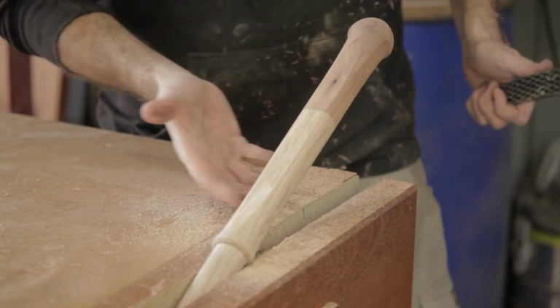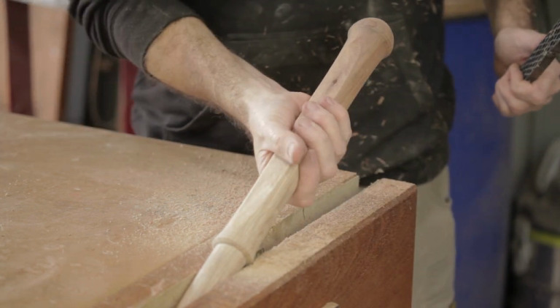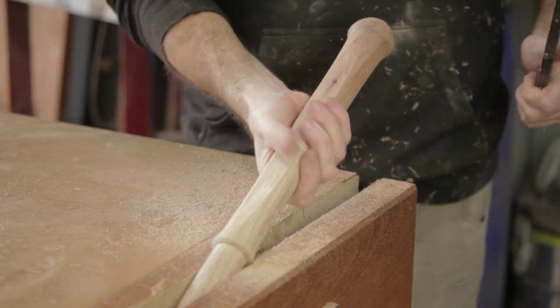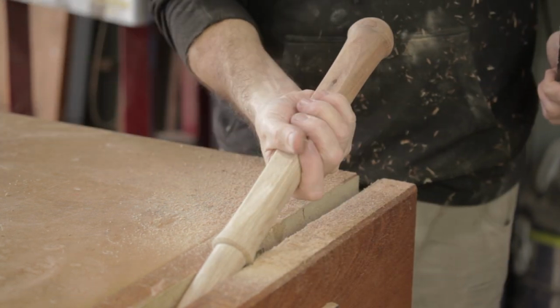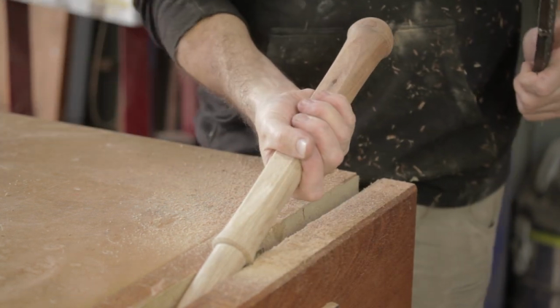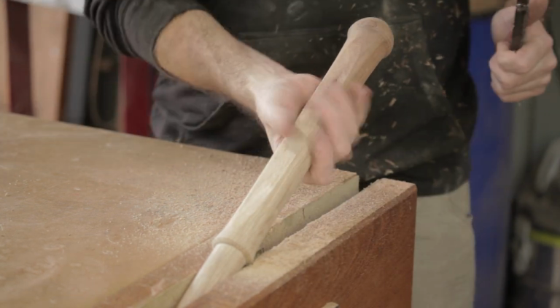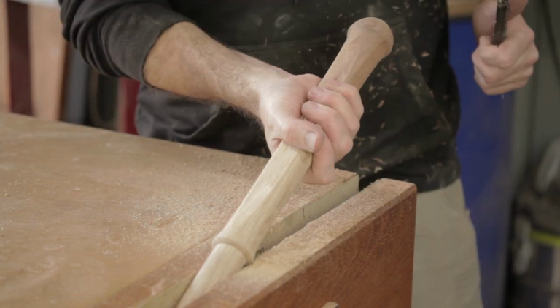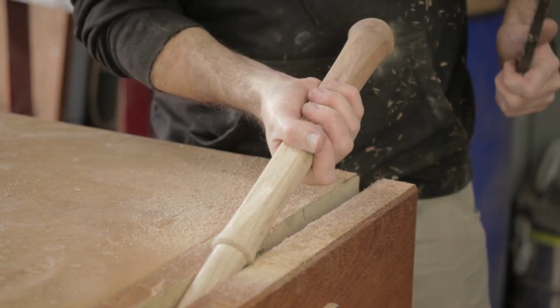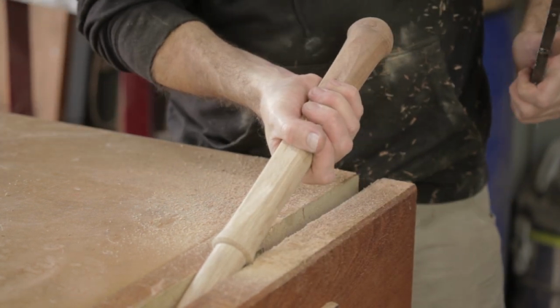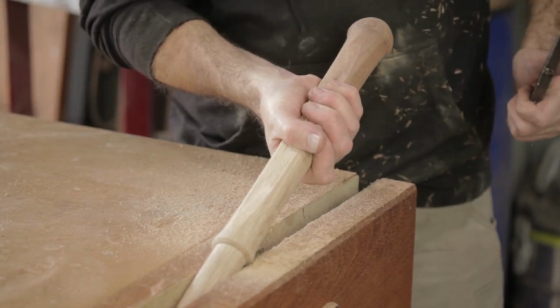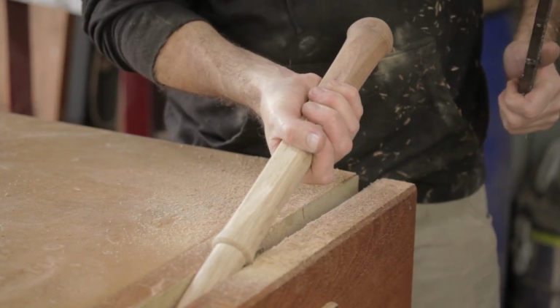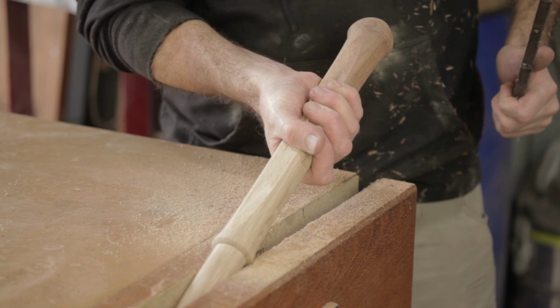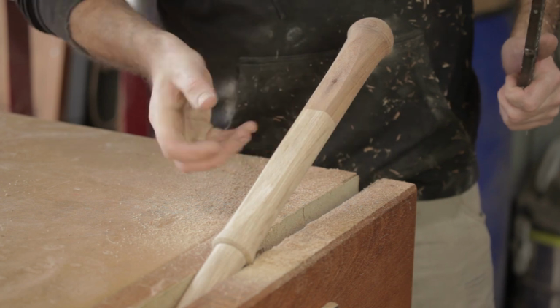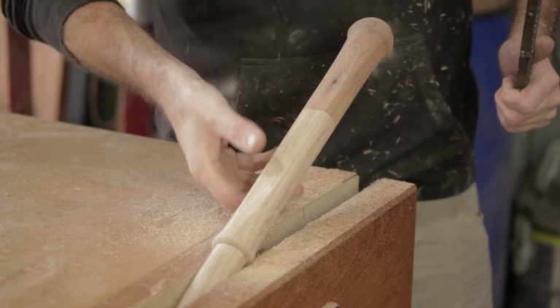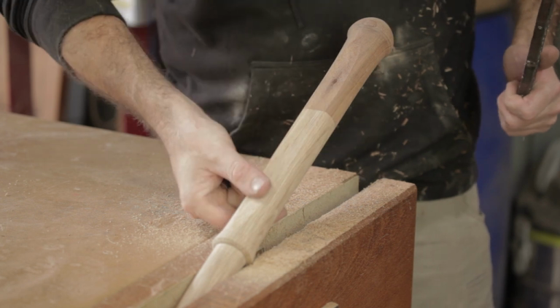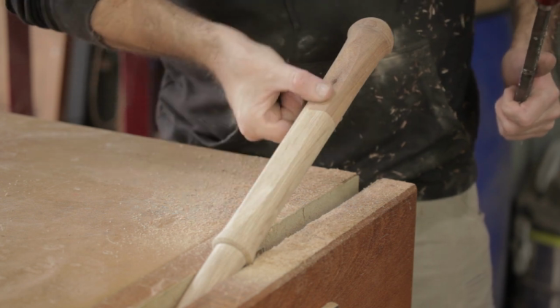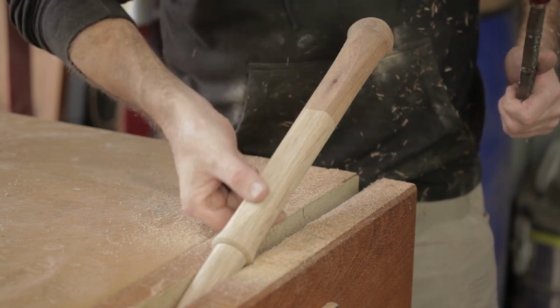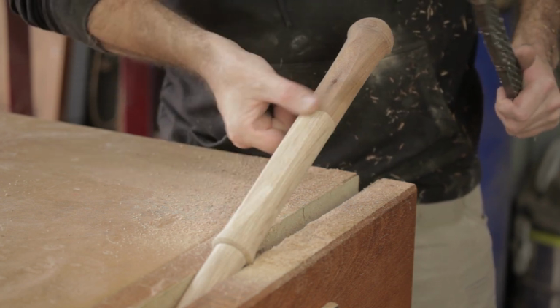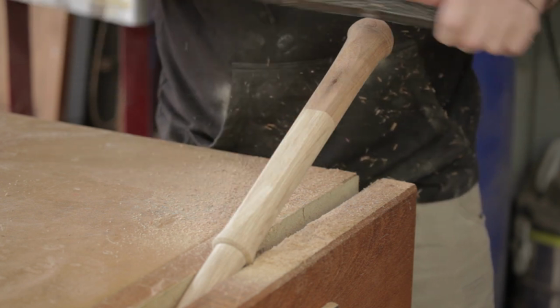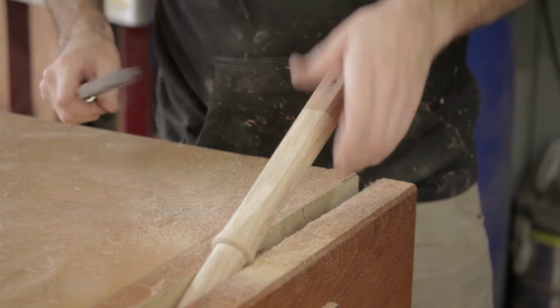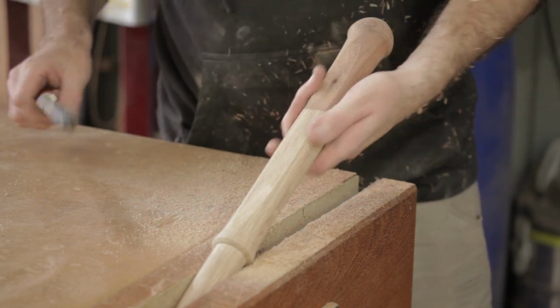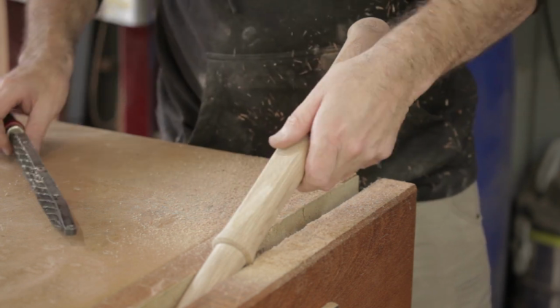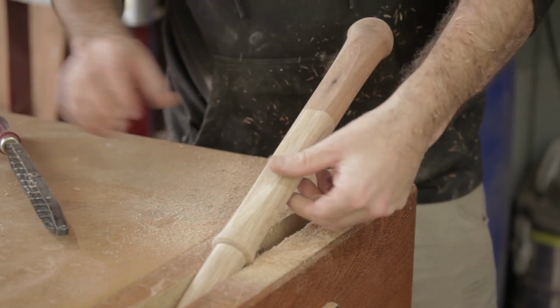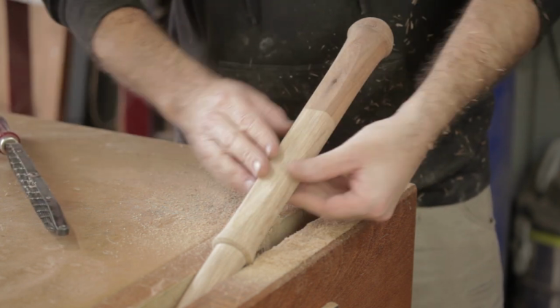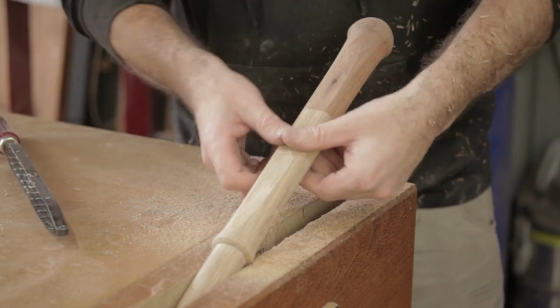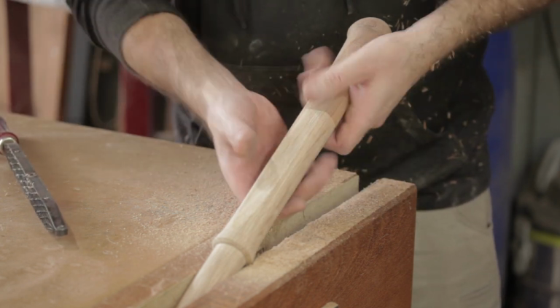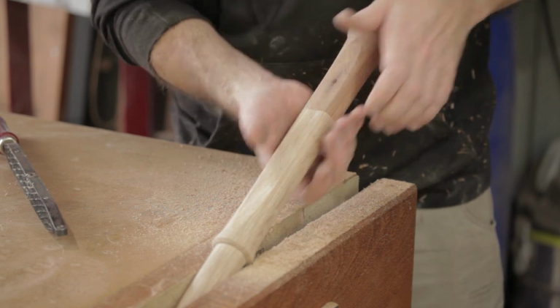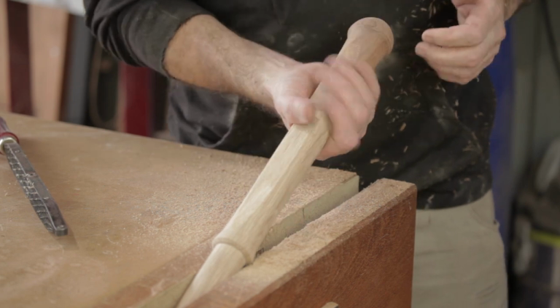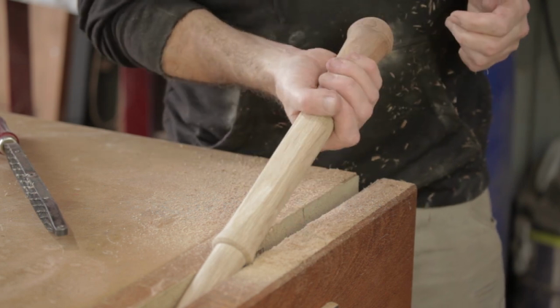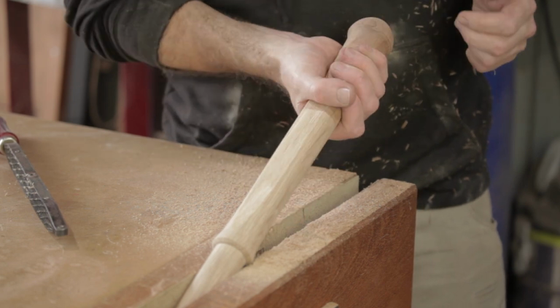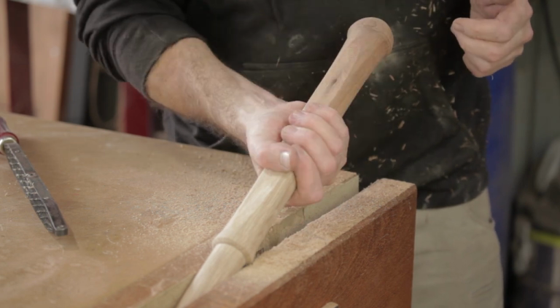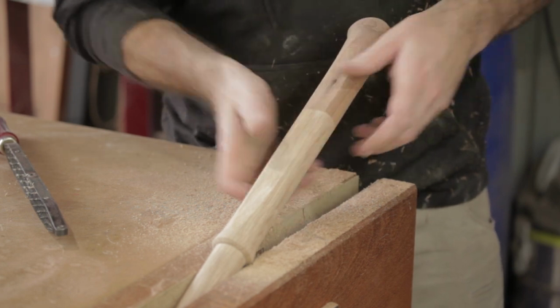I want the handle to be more oval because I think that would be a better fit in the hand. So I've started by putting a flat on either side and I'll just start shaping it over until it just feels right all the way down.